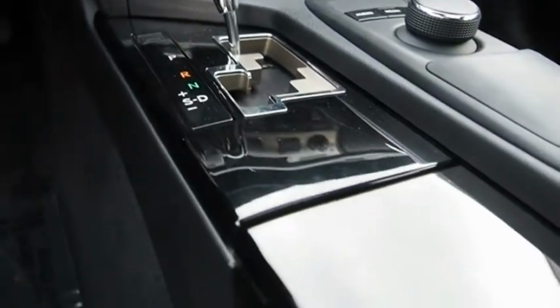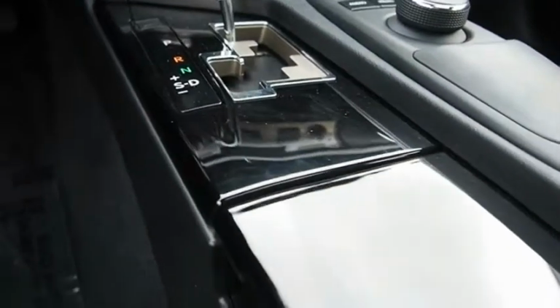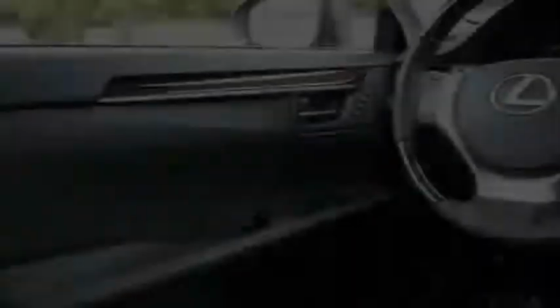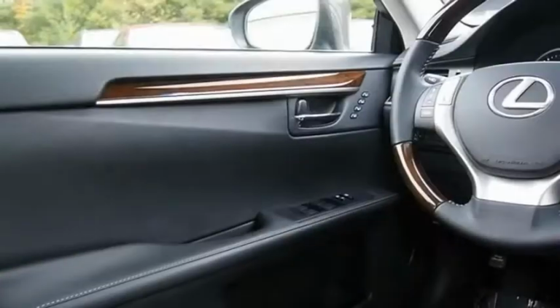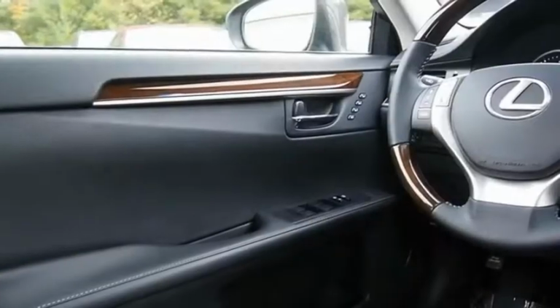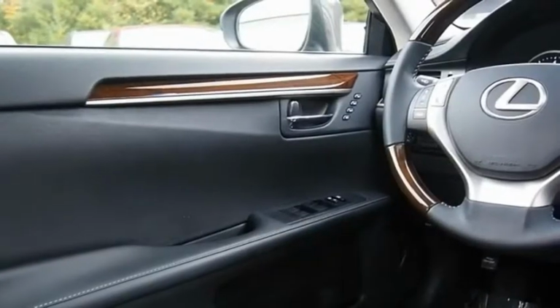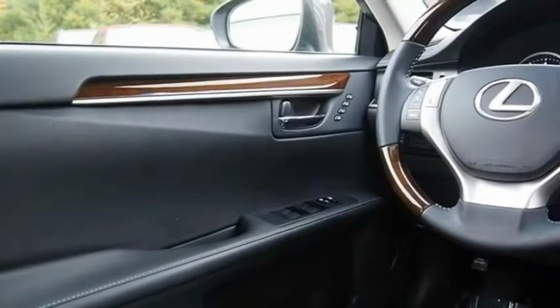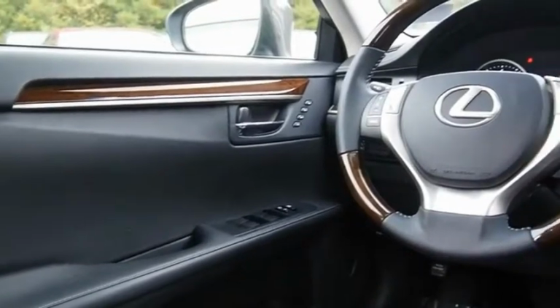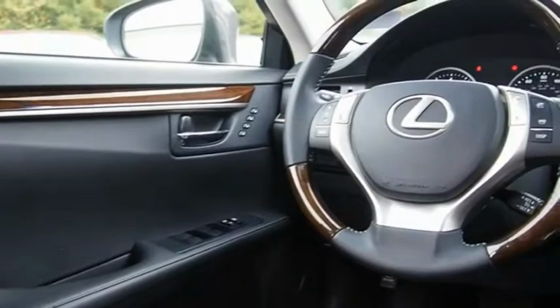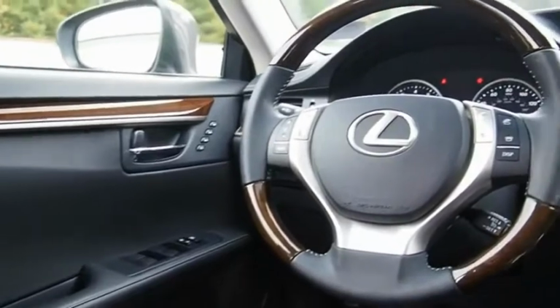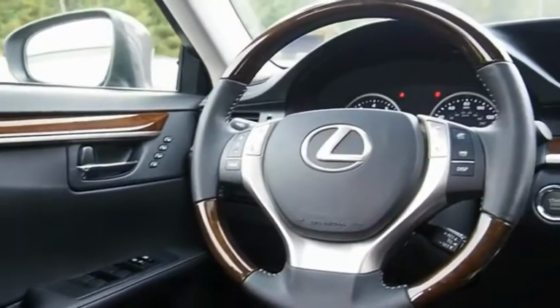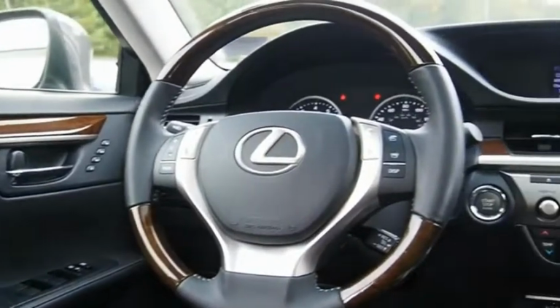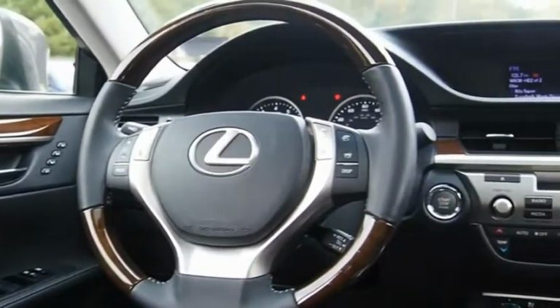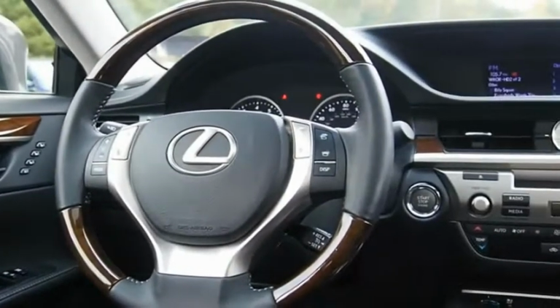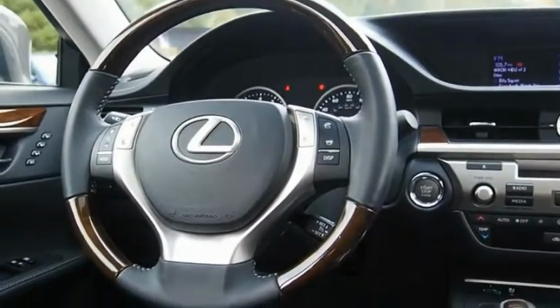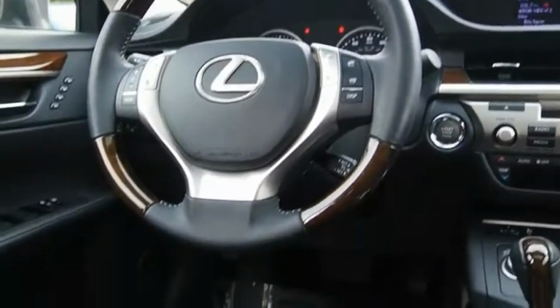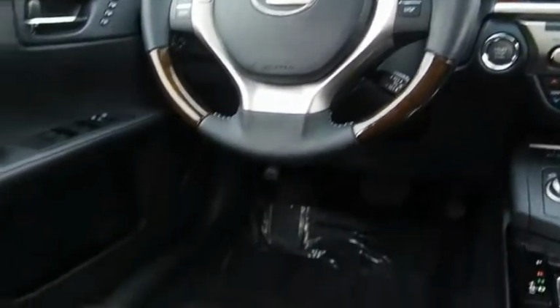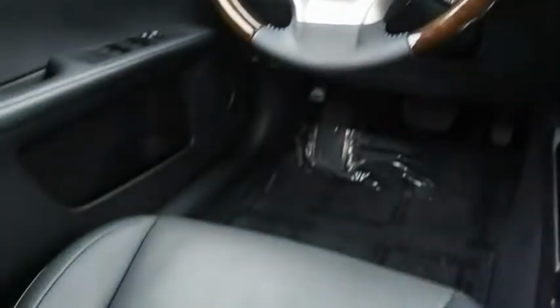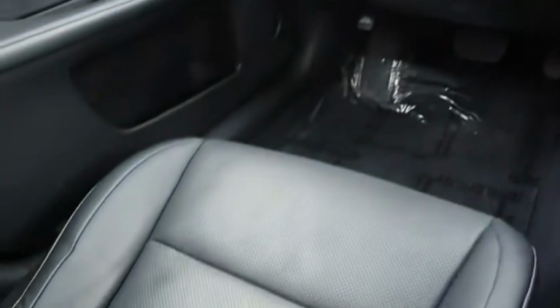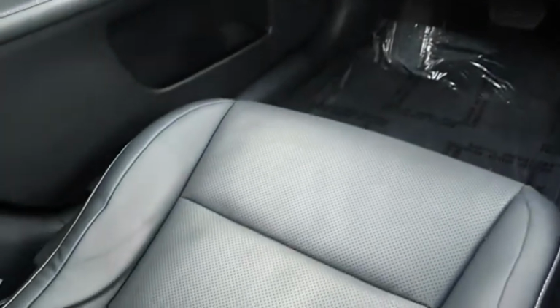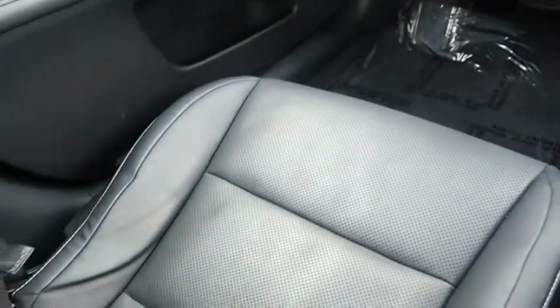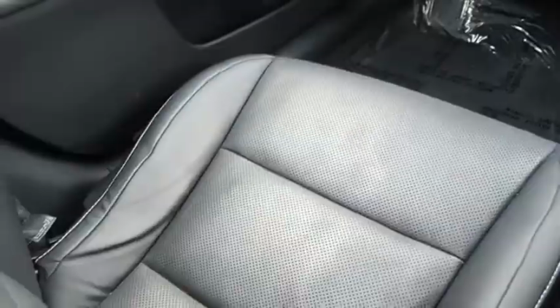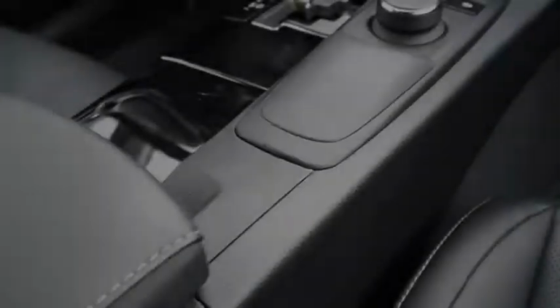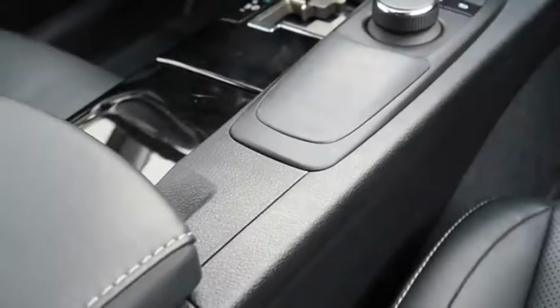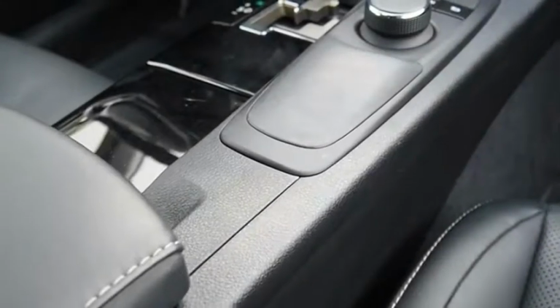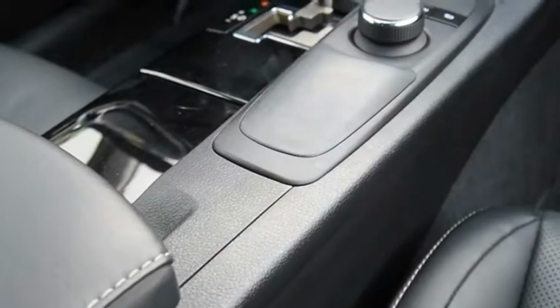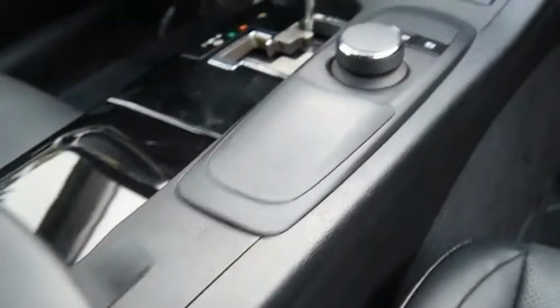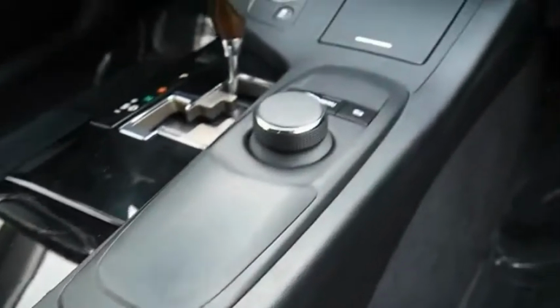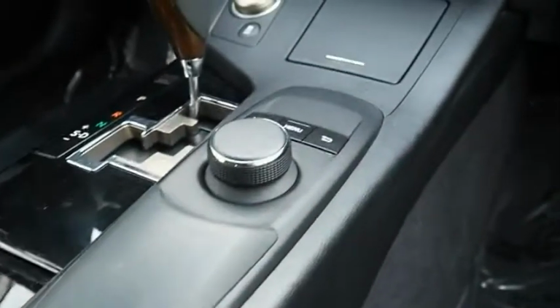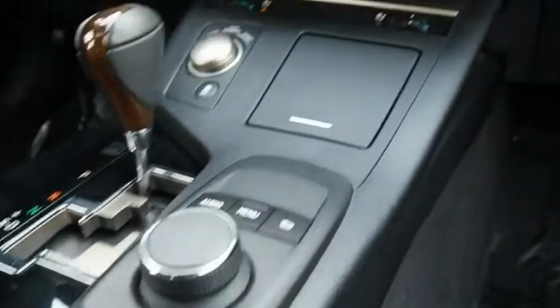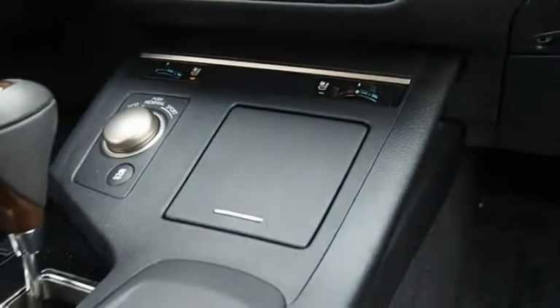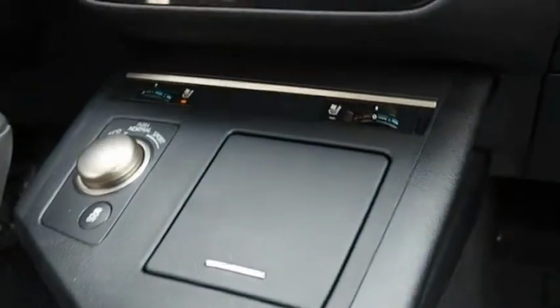Lexus has sold the ES family of vehicles since 1989 as its mid-sized luxury sedan line. The ES series has become the best-selling sedan for Lexus, known for its emphasis on interior amenities. Come take a test drive today.